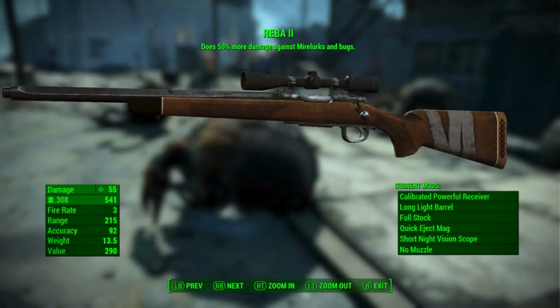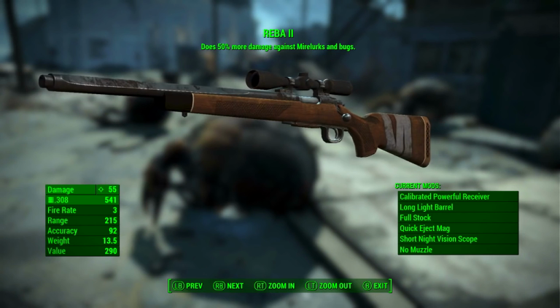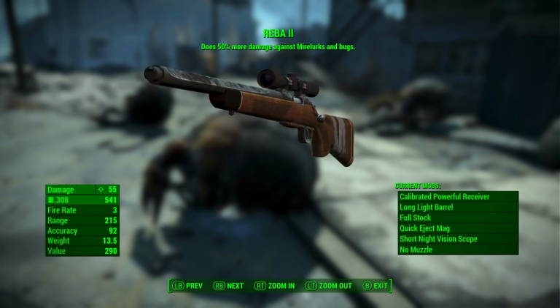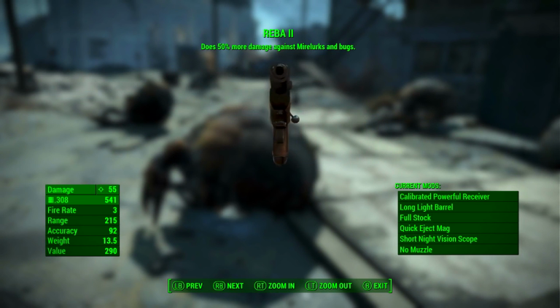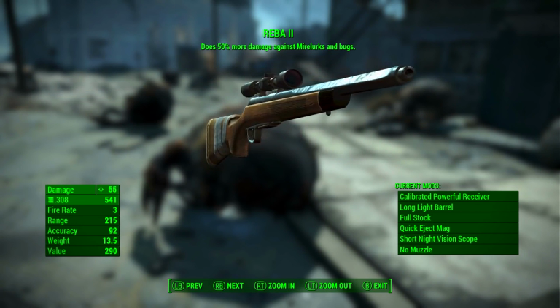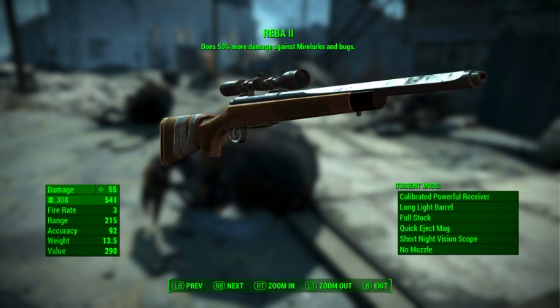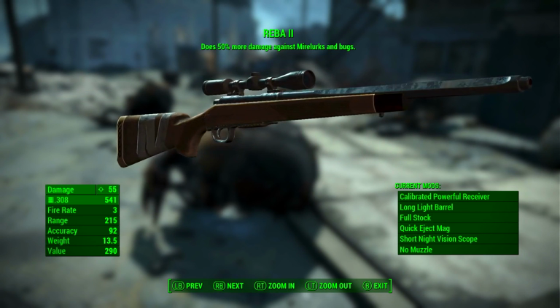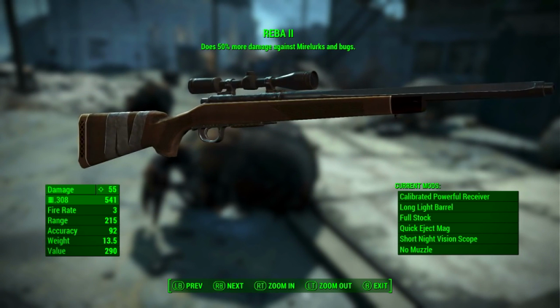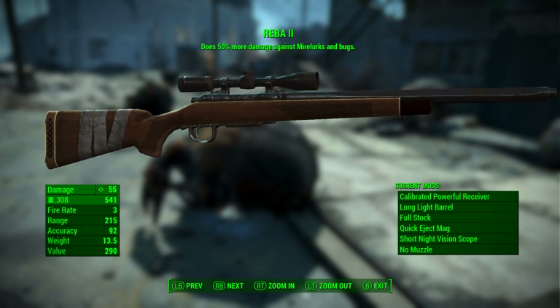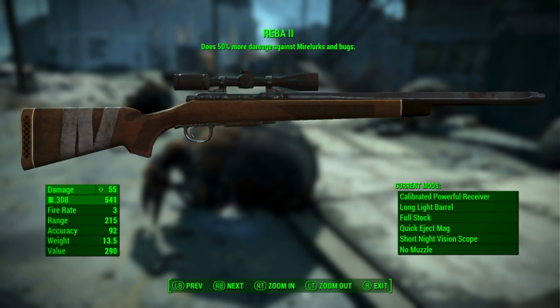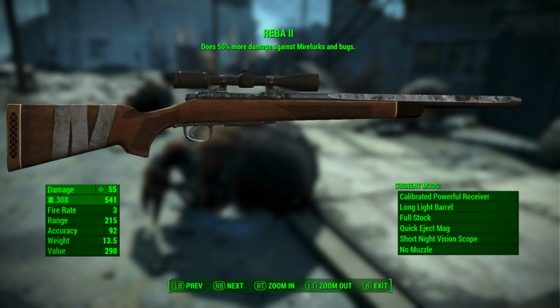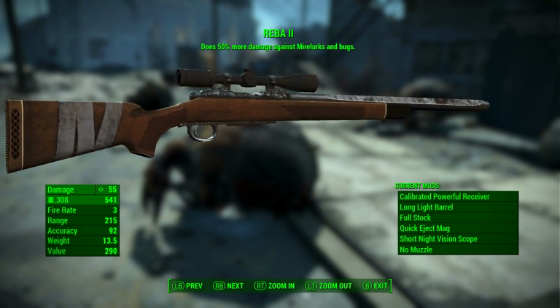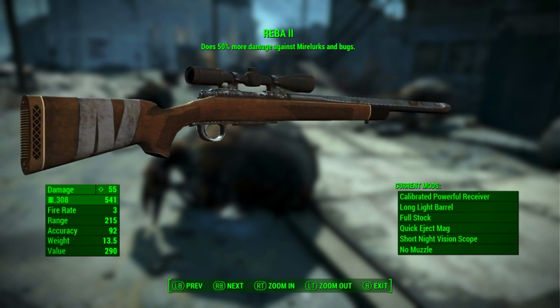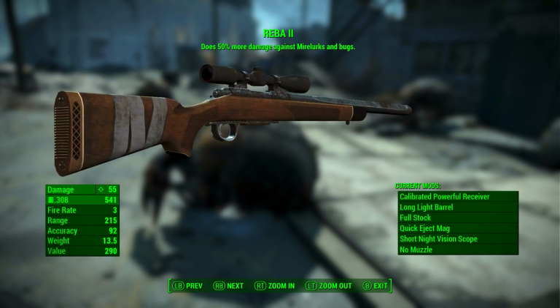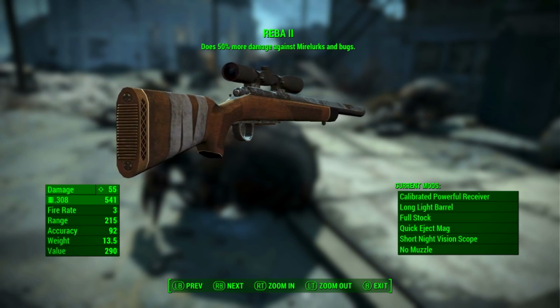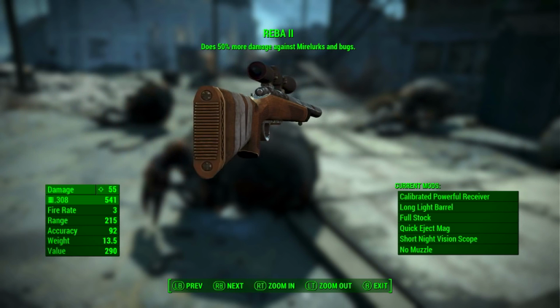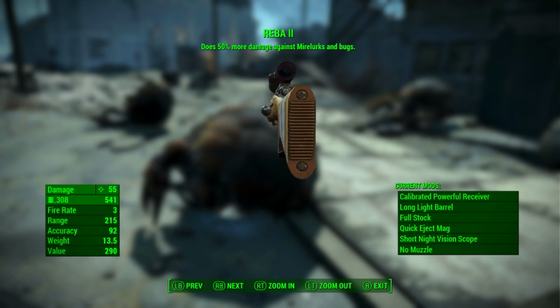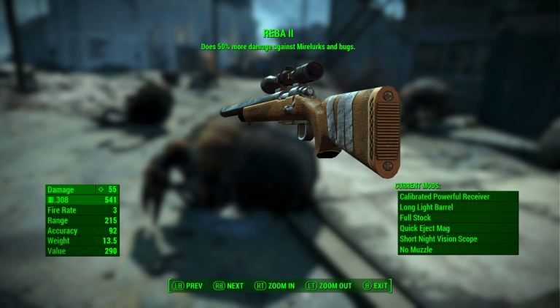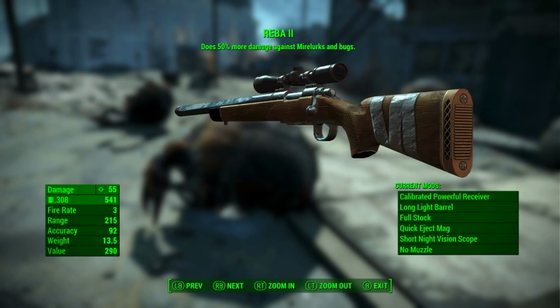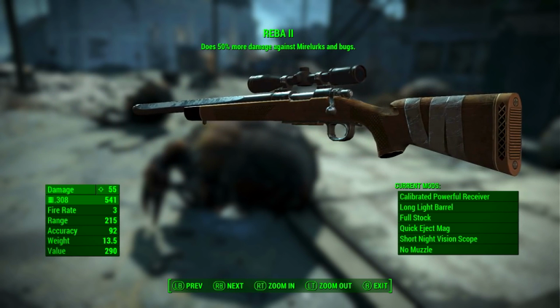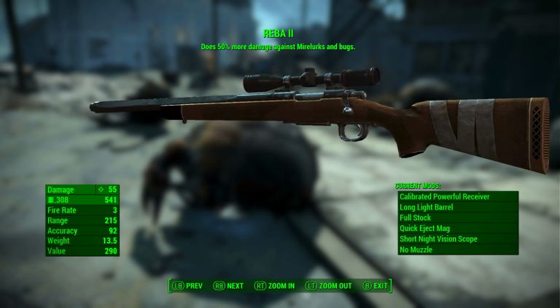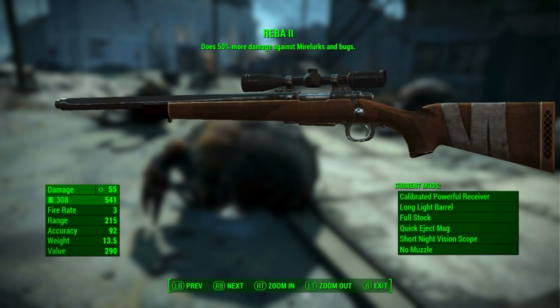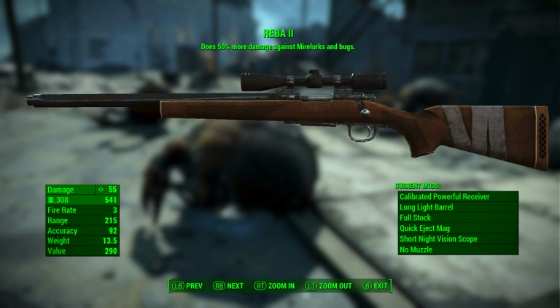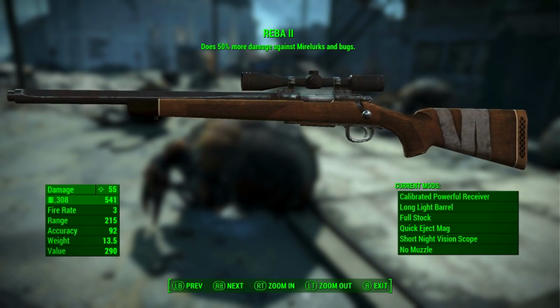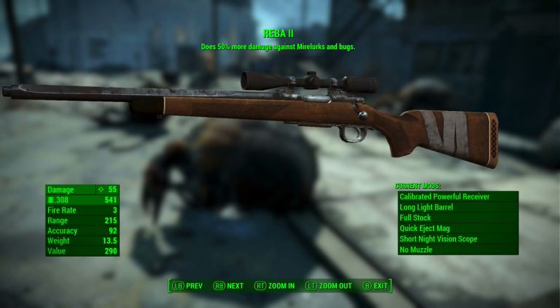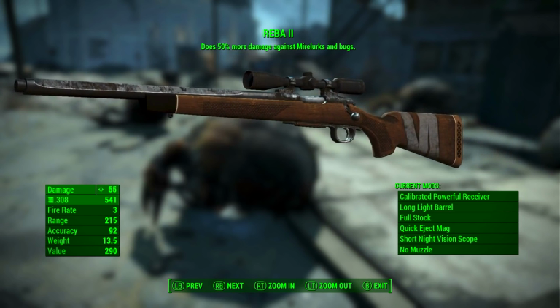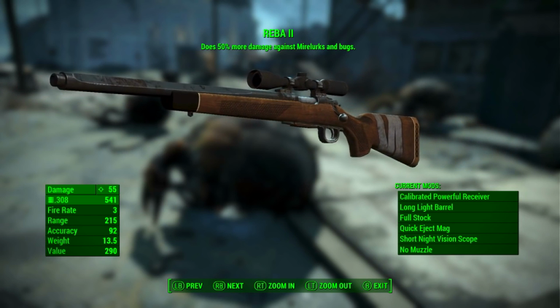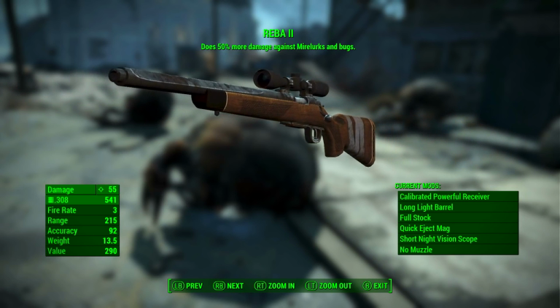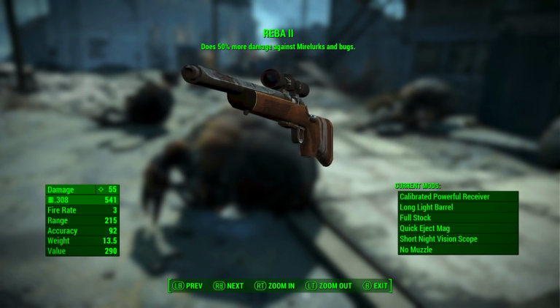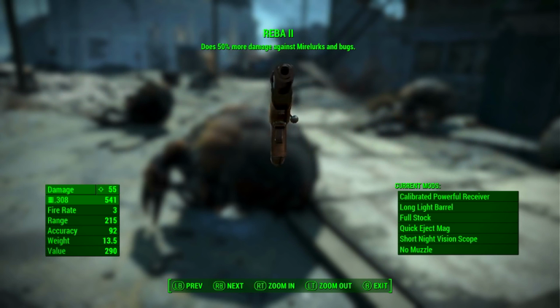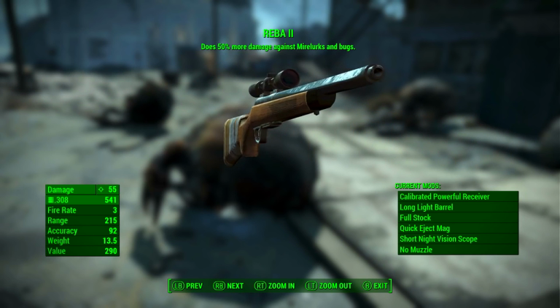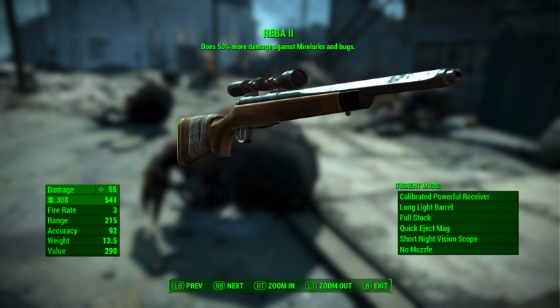So if we look in the bottom left, we can see that Reba 2 has a base ballistic damage of 55. It uses the .308 round. It has a fire rate of 3, a range of 215, an accuracy of 92, a weight of 13.5 pounds, and a value of 290.